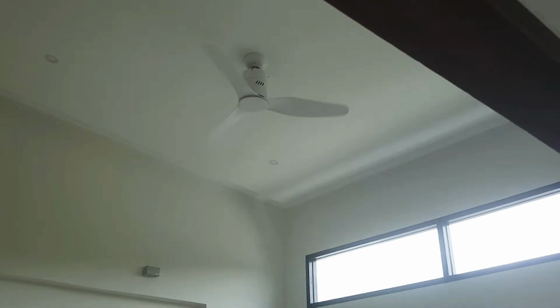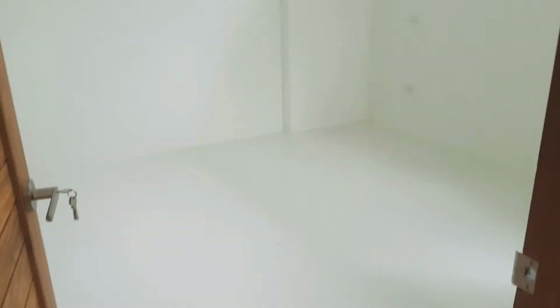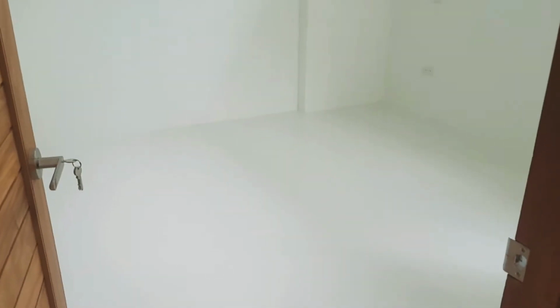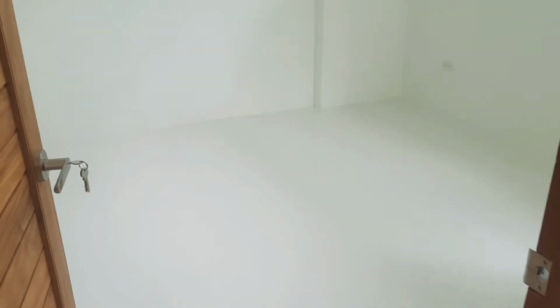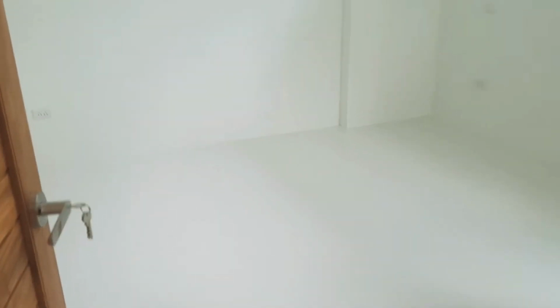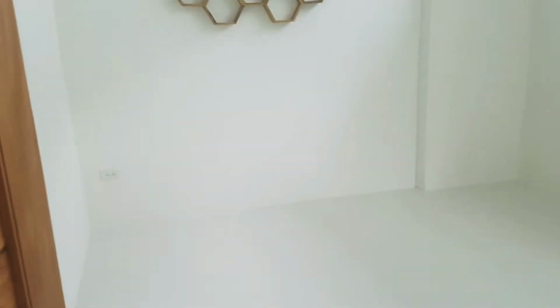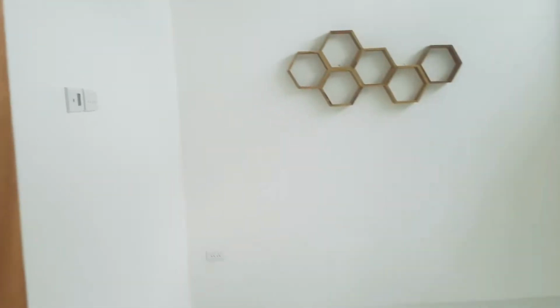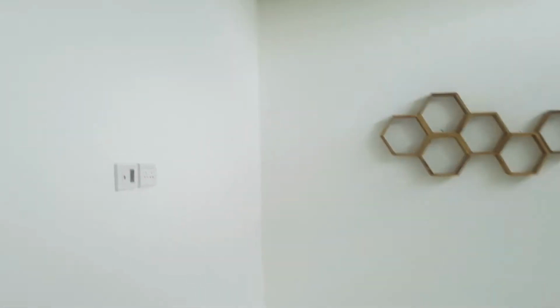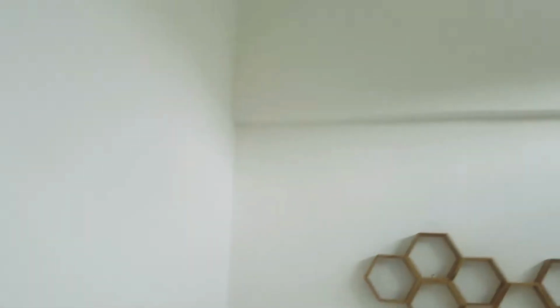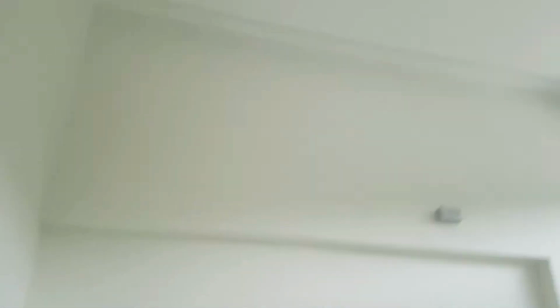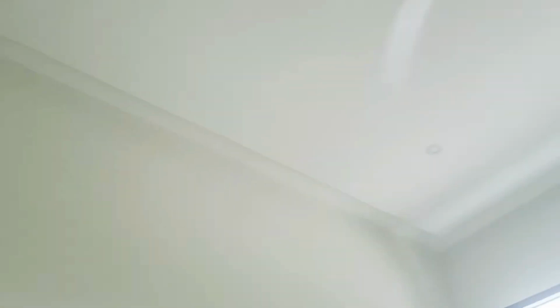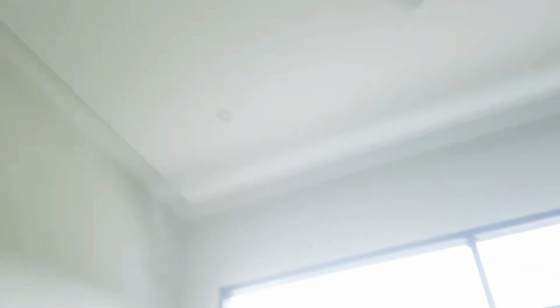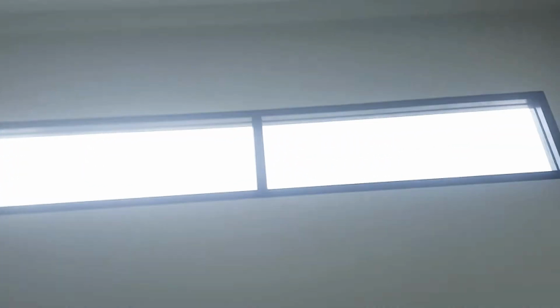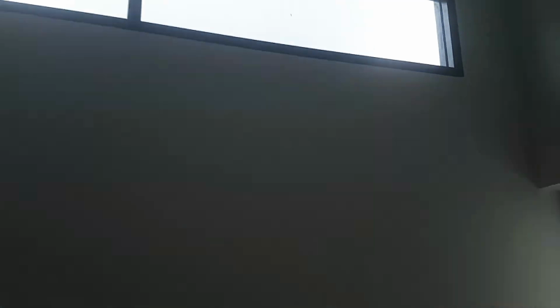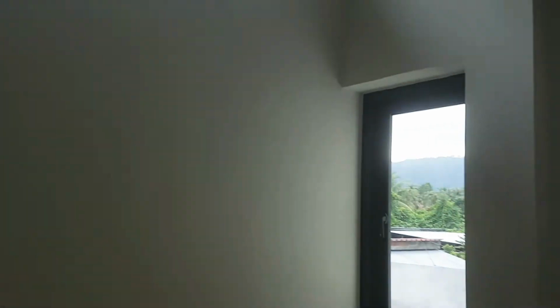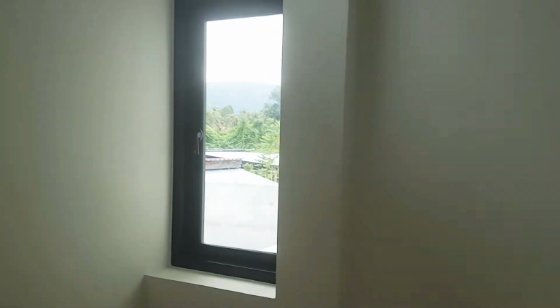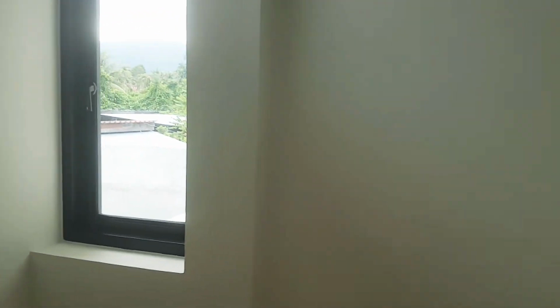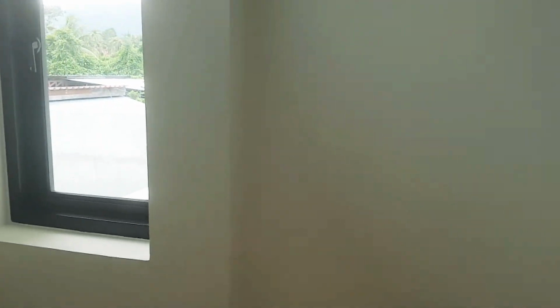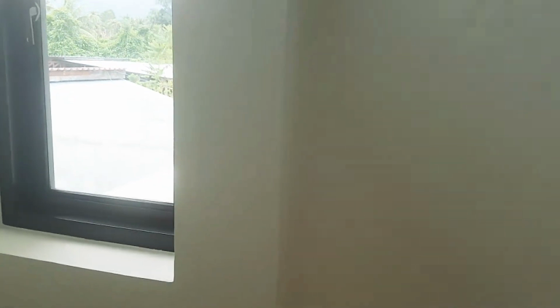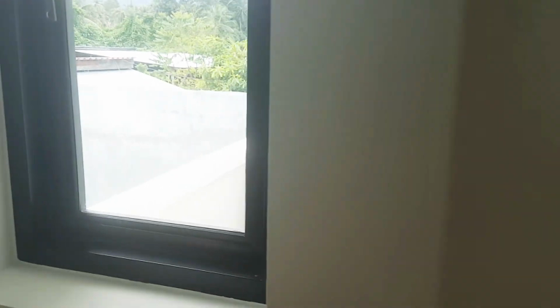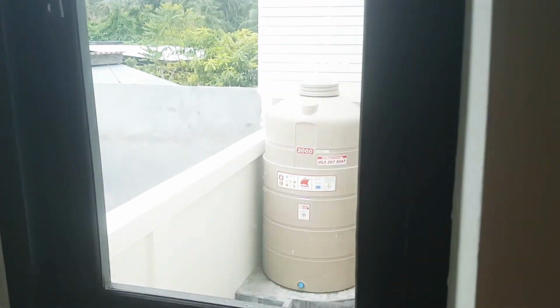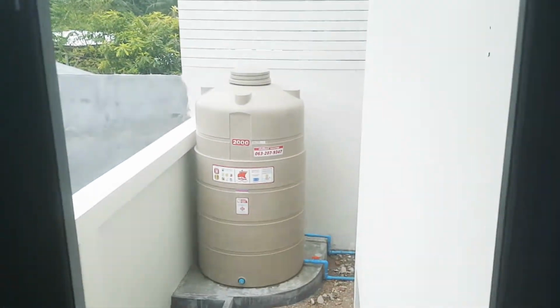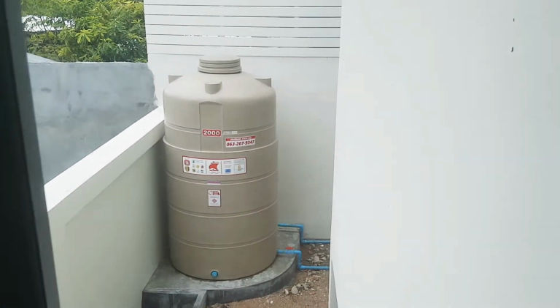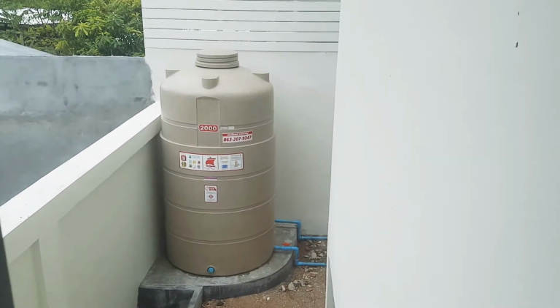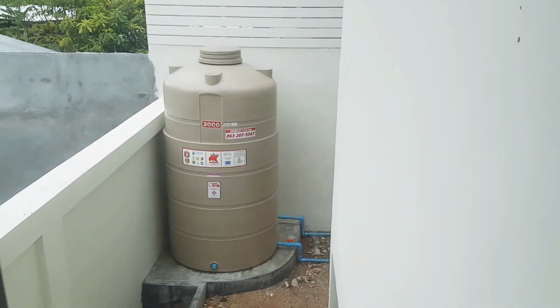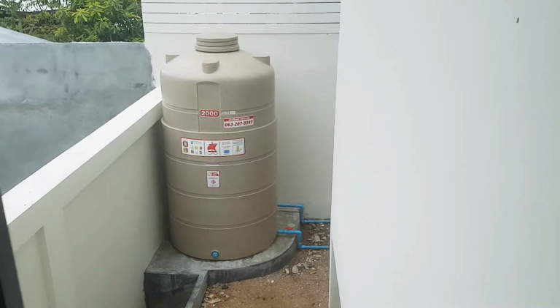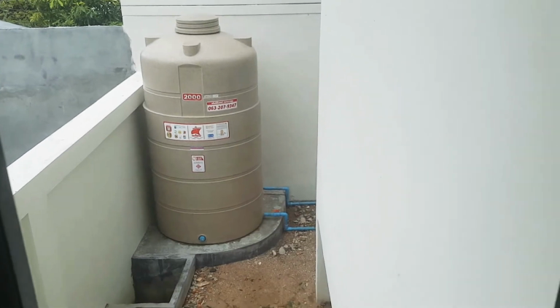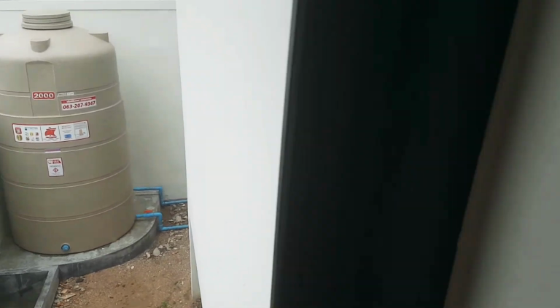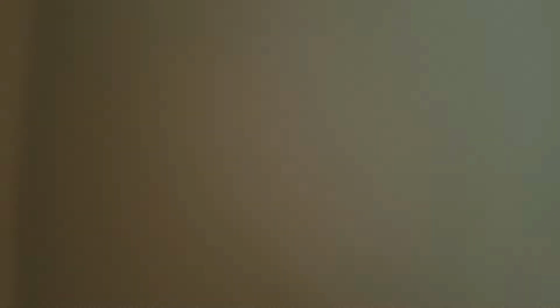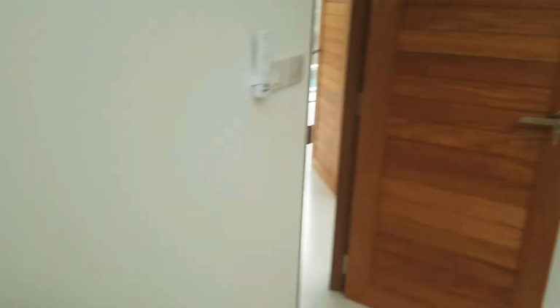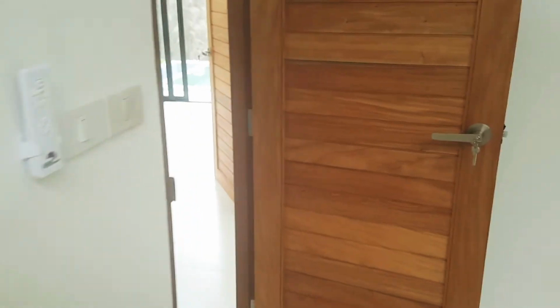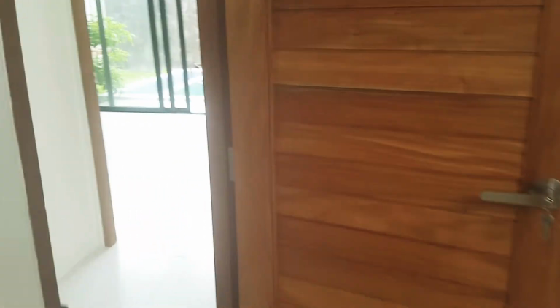This is the second bedroom window. I'm going to go outside to show you the water tank.